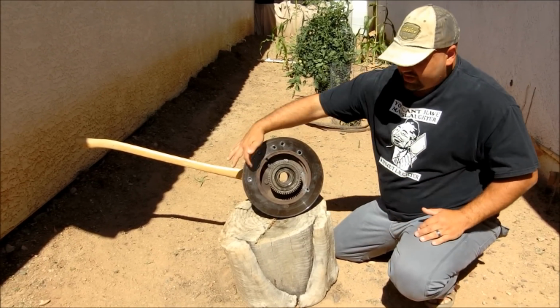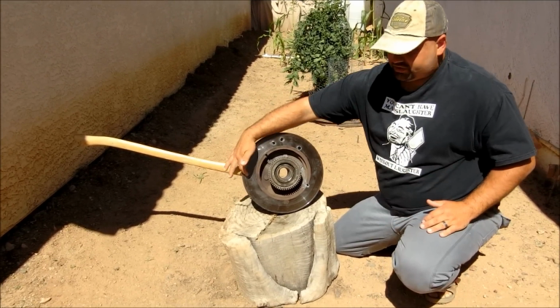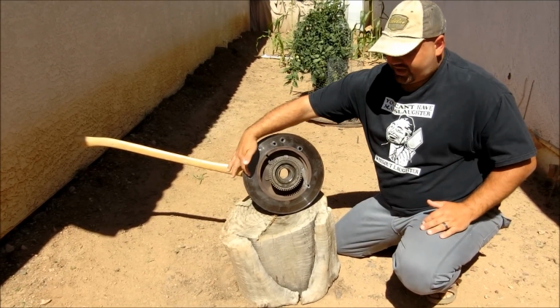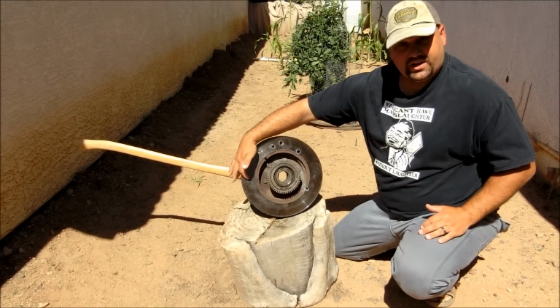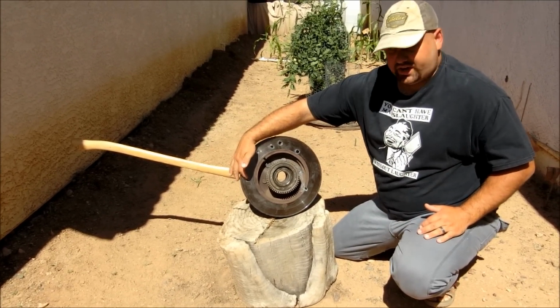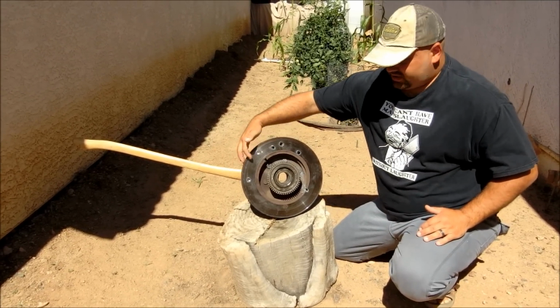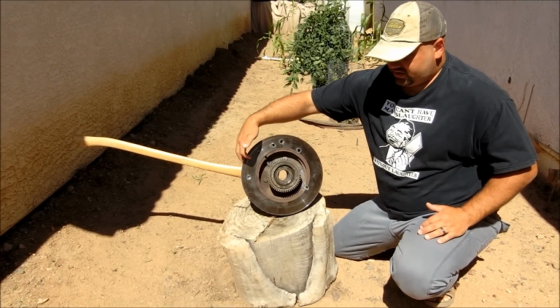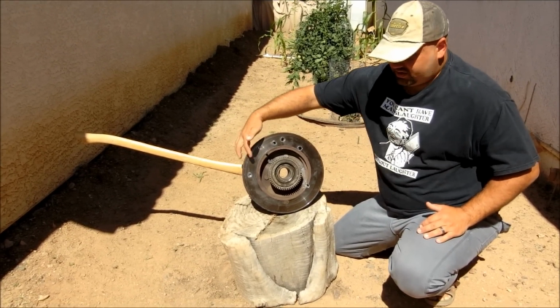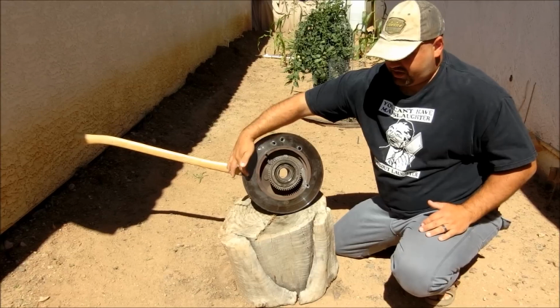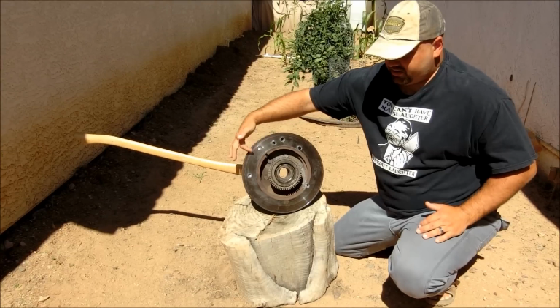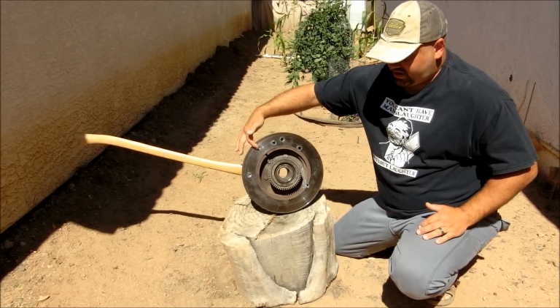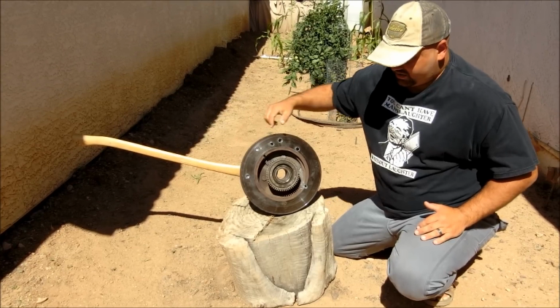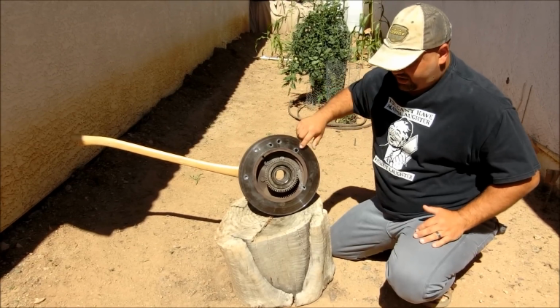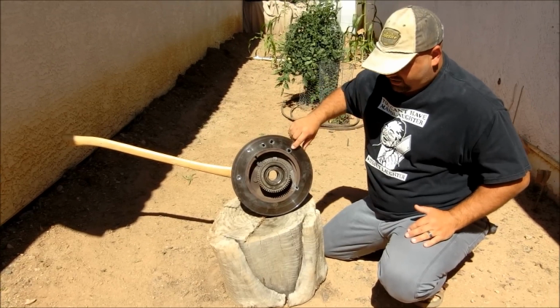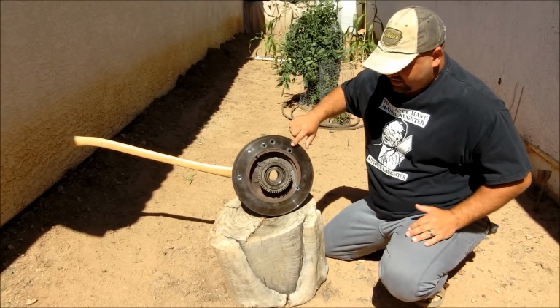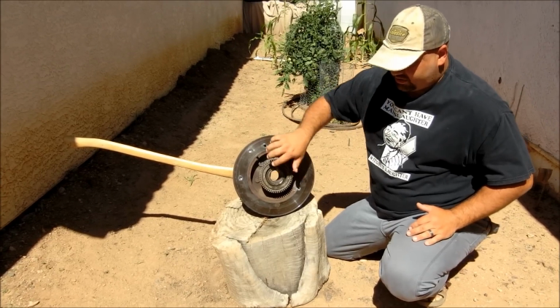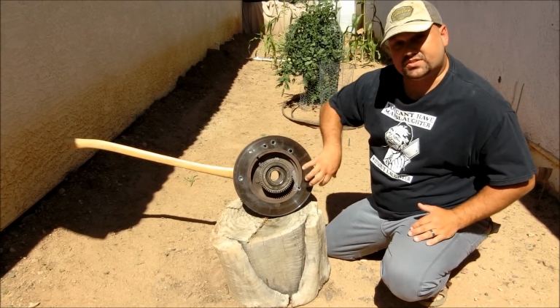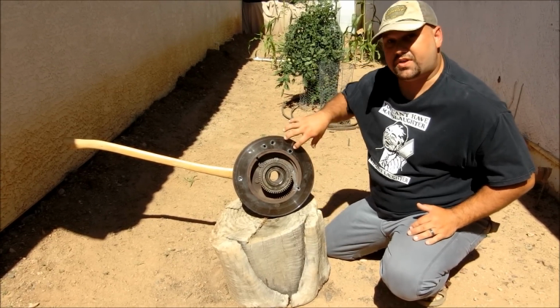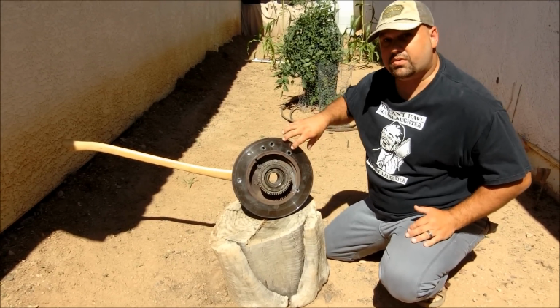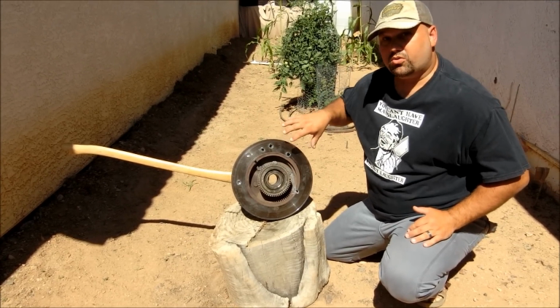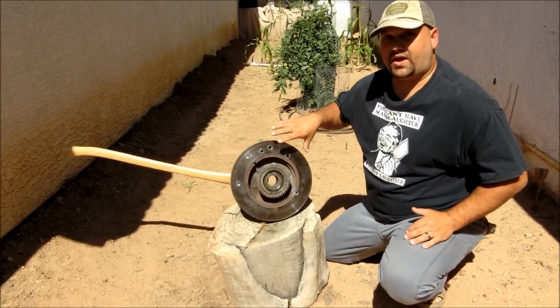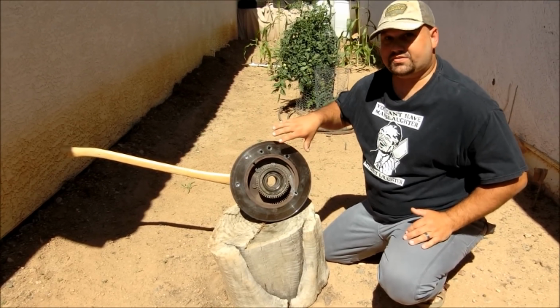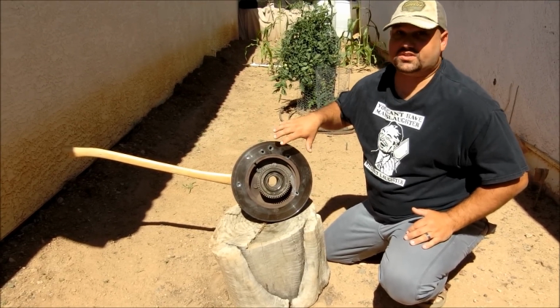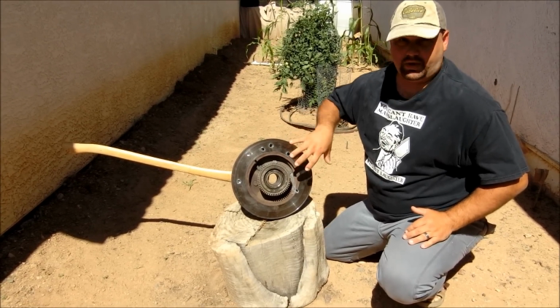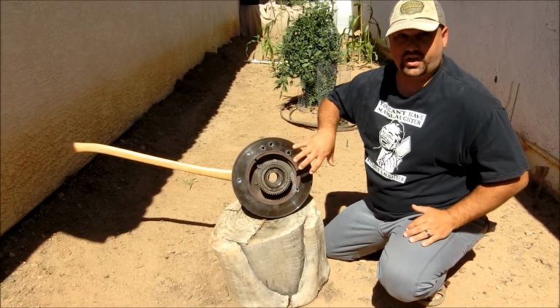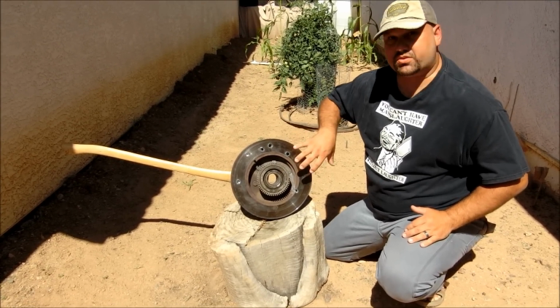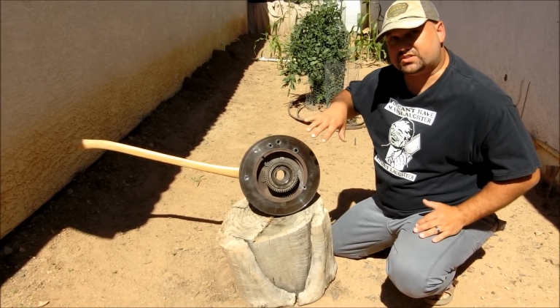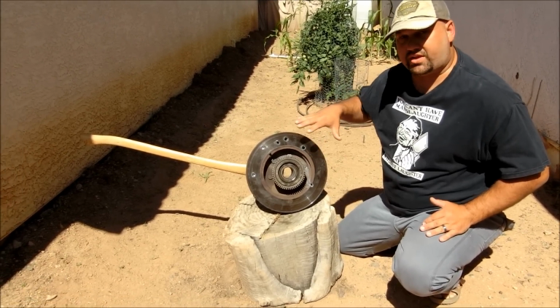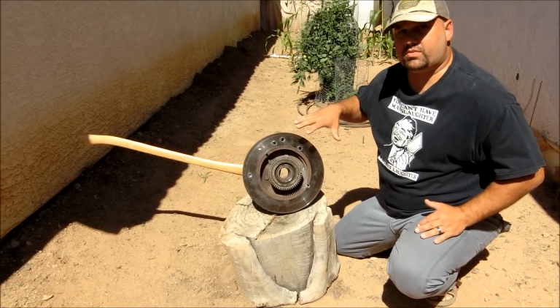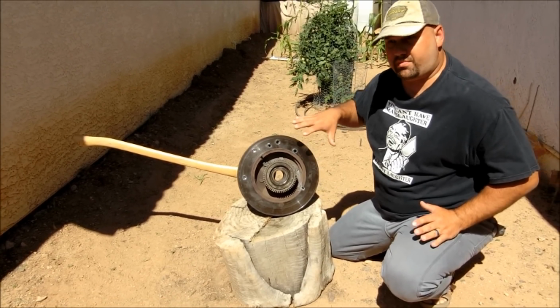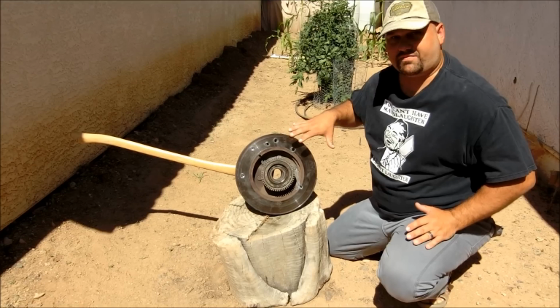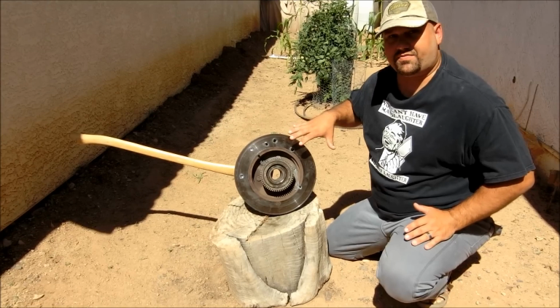This is where the M80 hit — here, here, and here. The rest of them were 5.56: some M193, some M855.